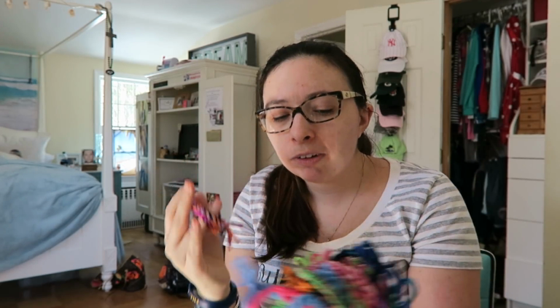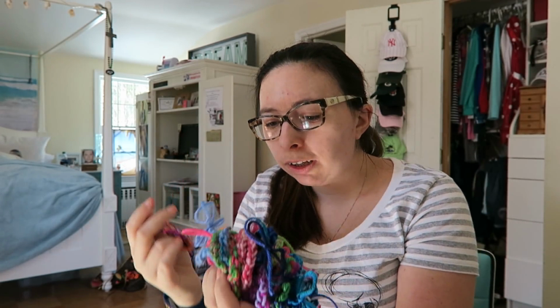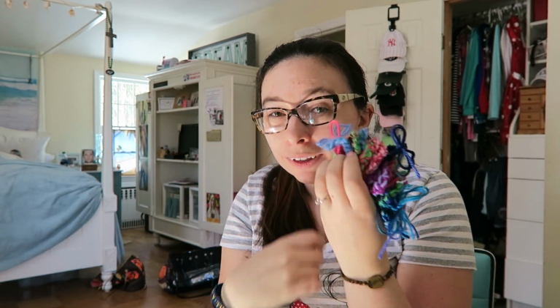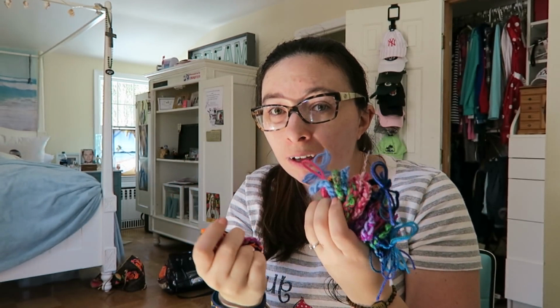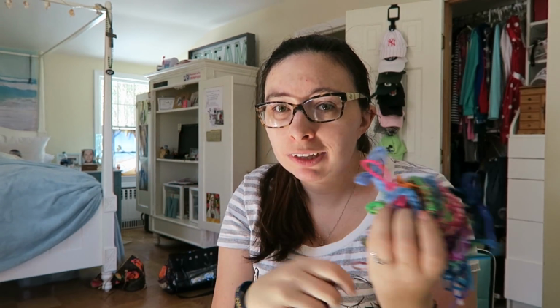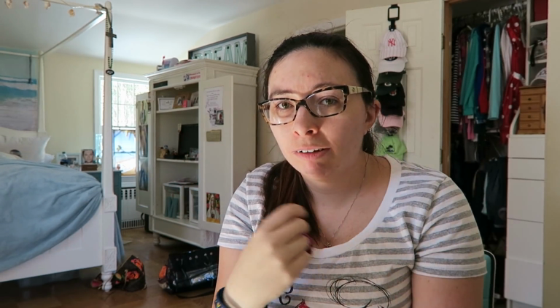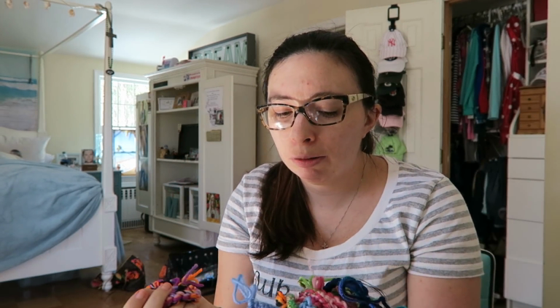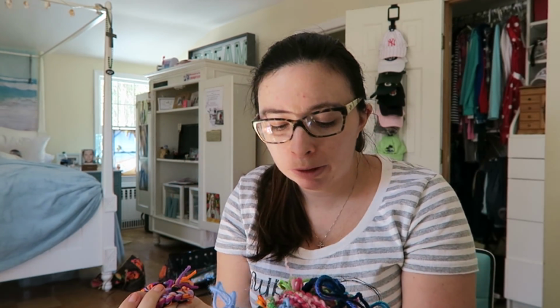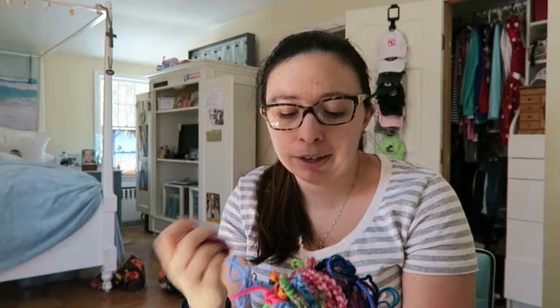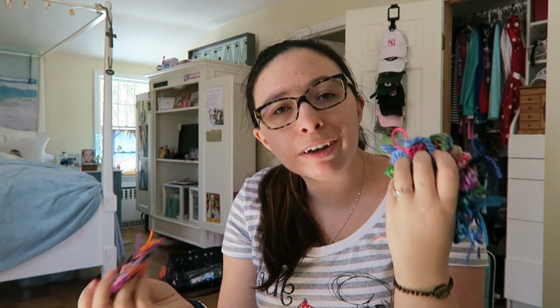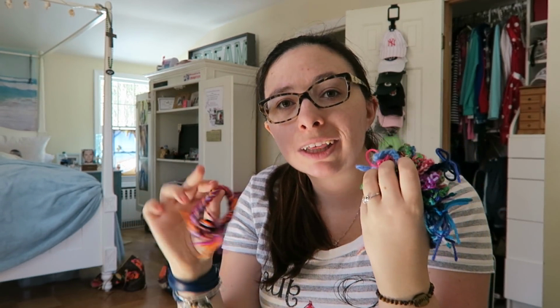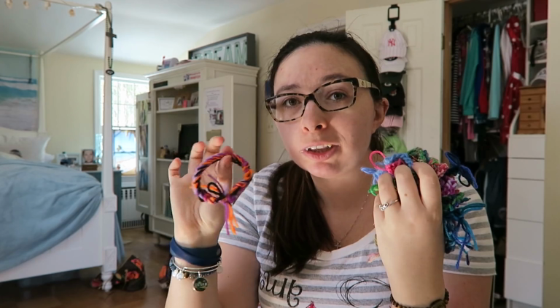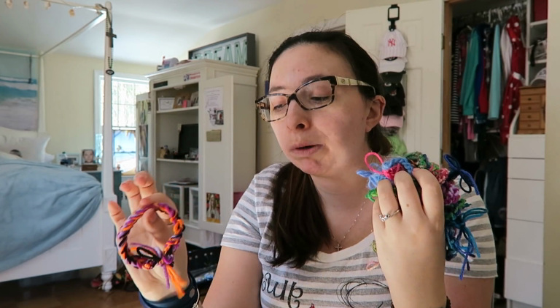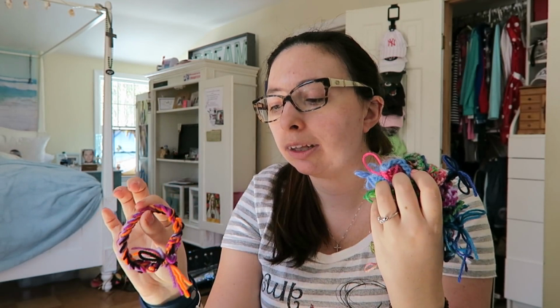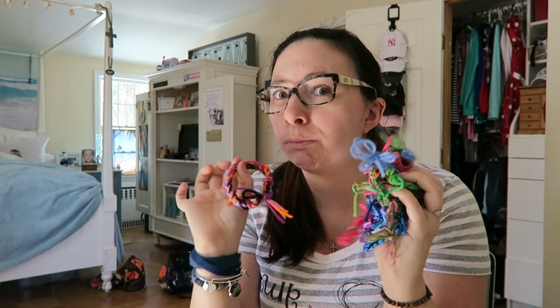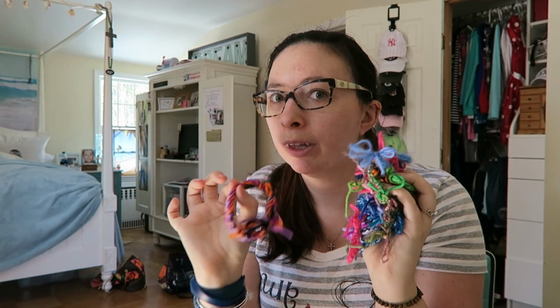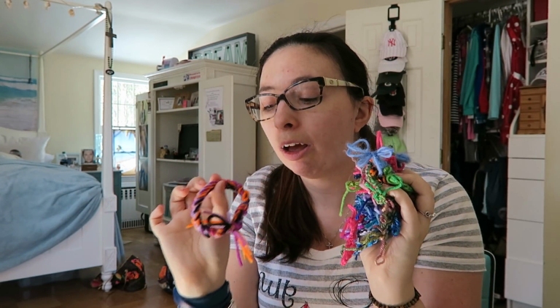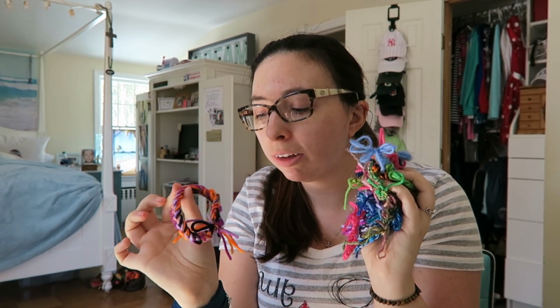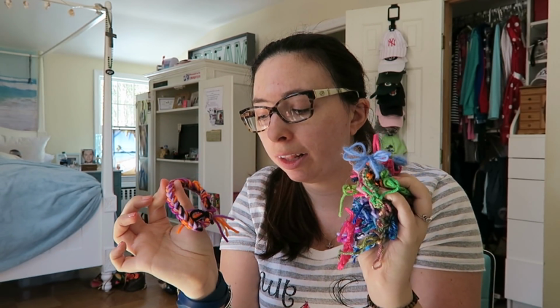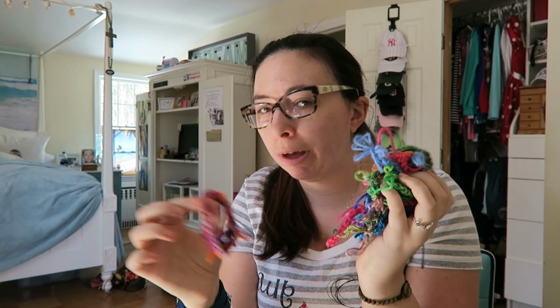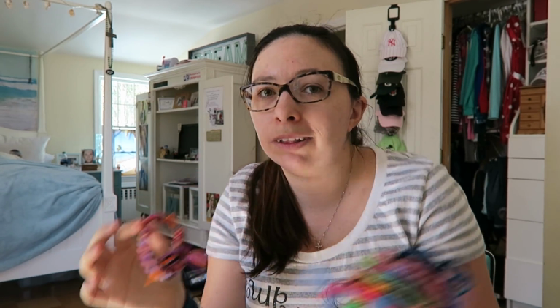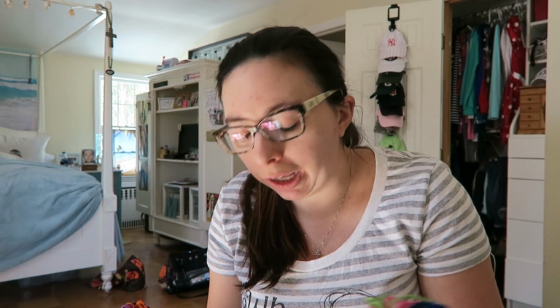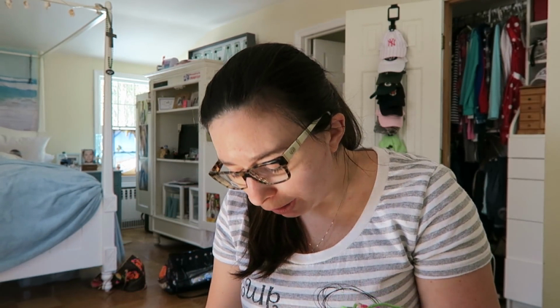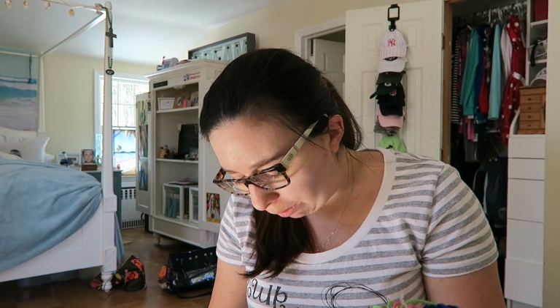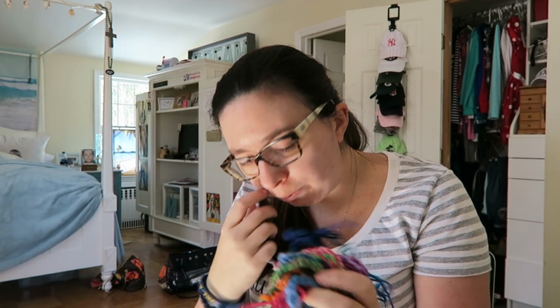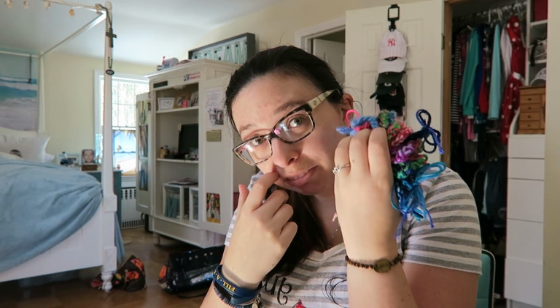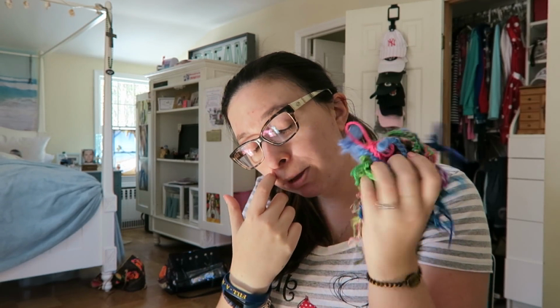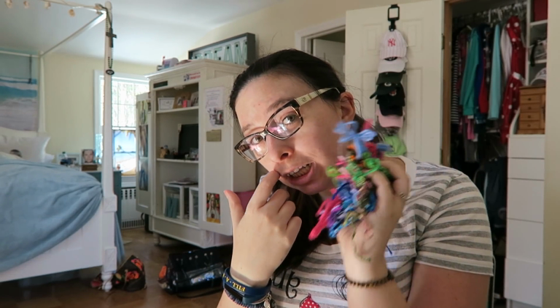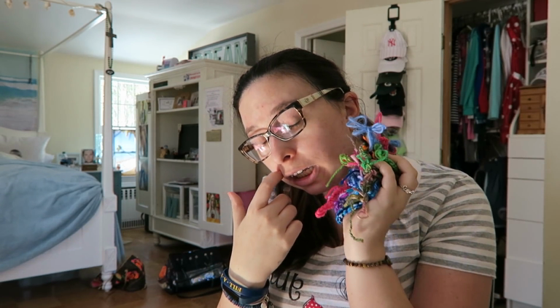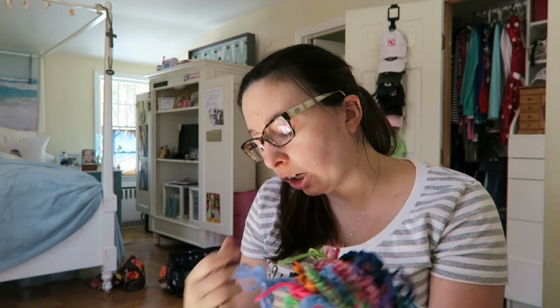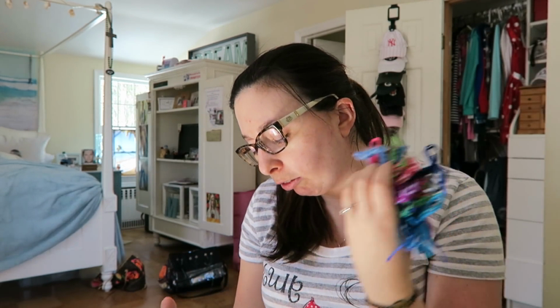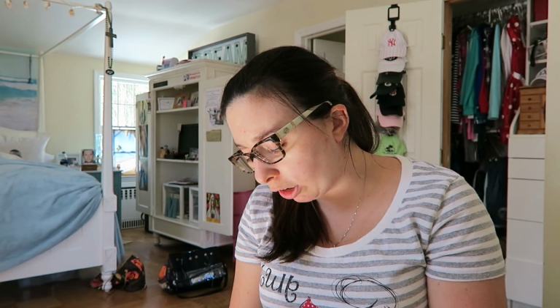It's funny looking at all of these and how some are better than others. Even just one bracelet — some sections are really good, then it gets bad, then good, then bad. But this is a great stress reducer.